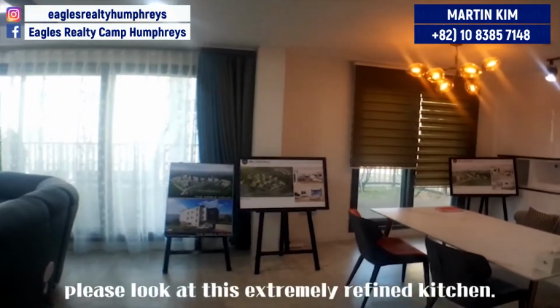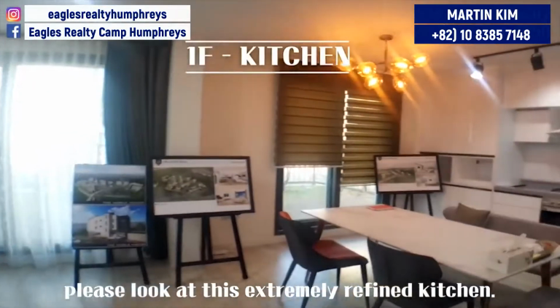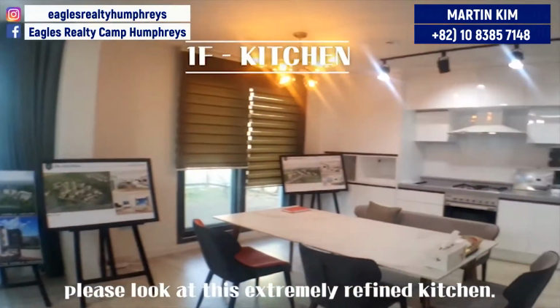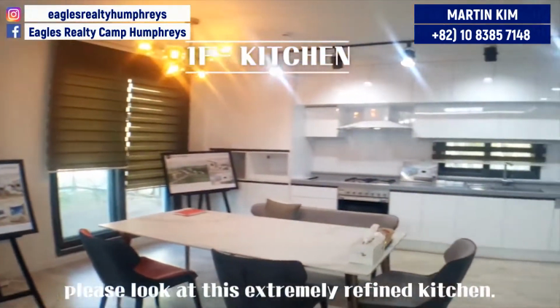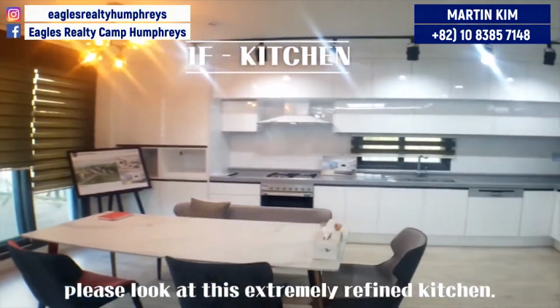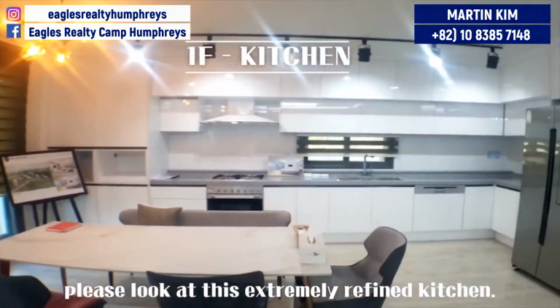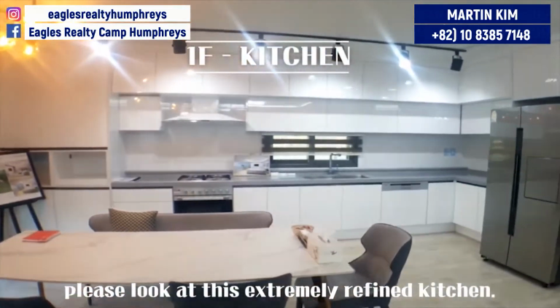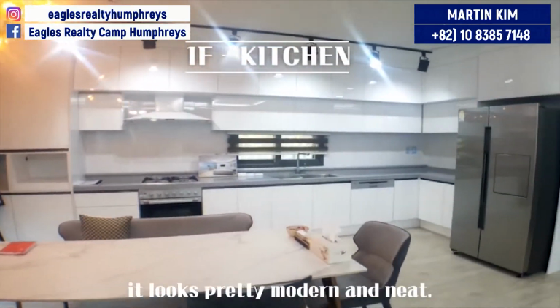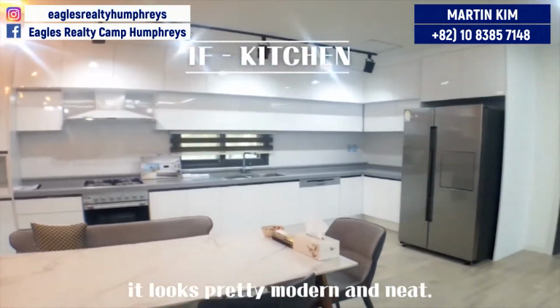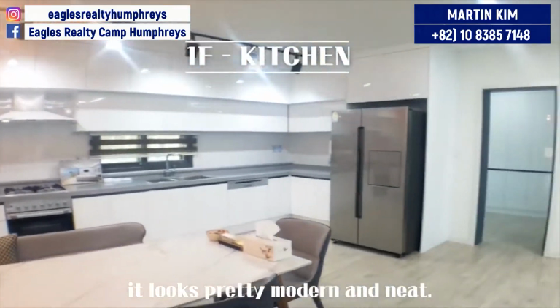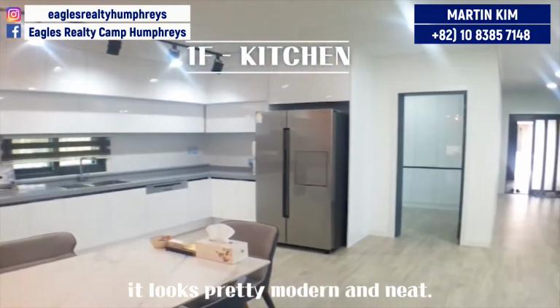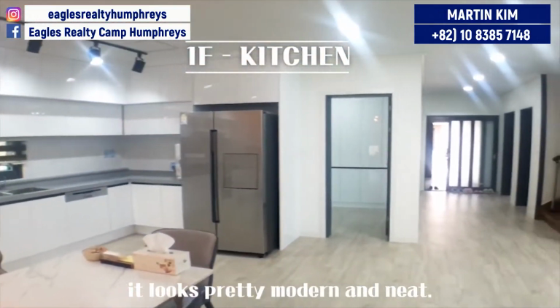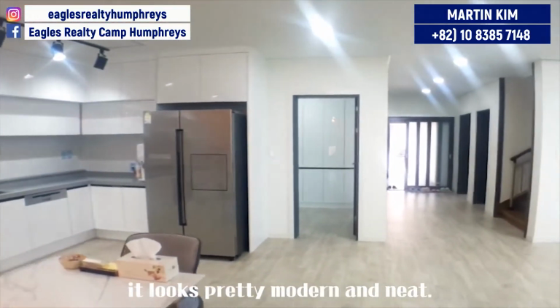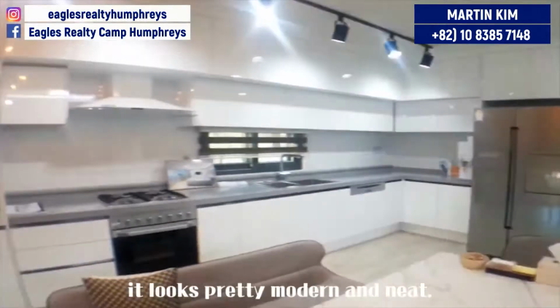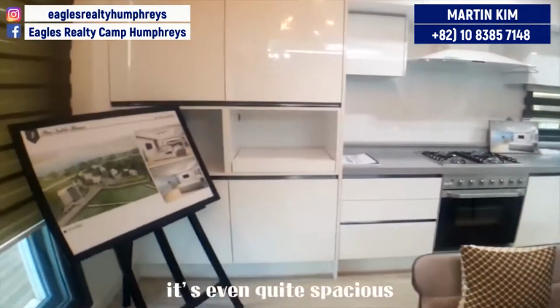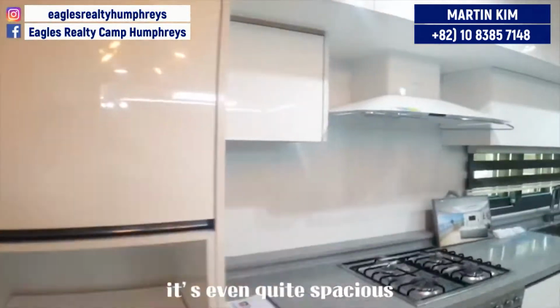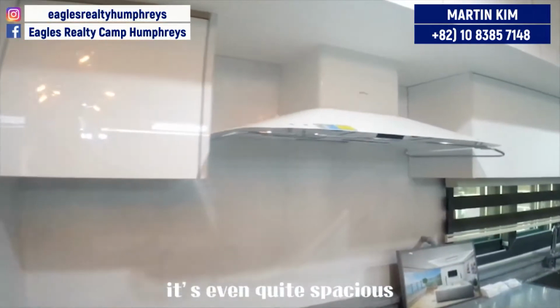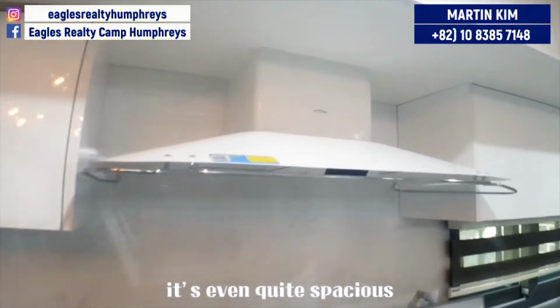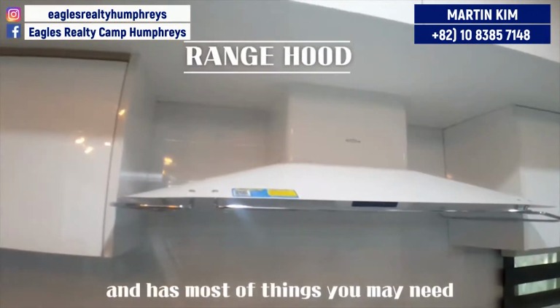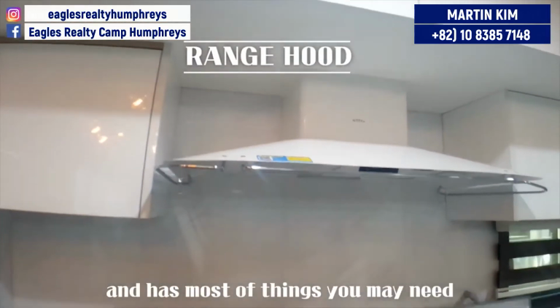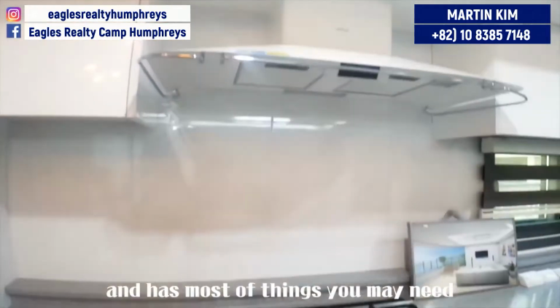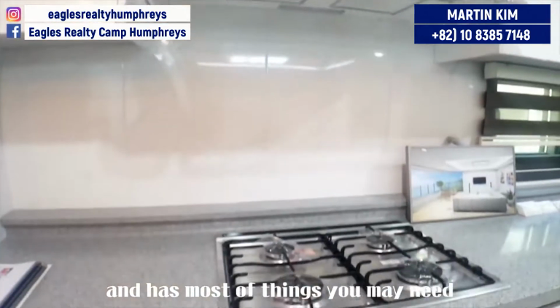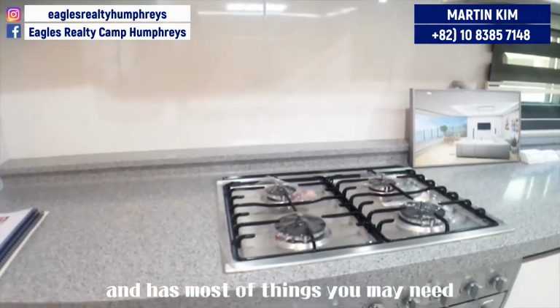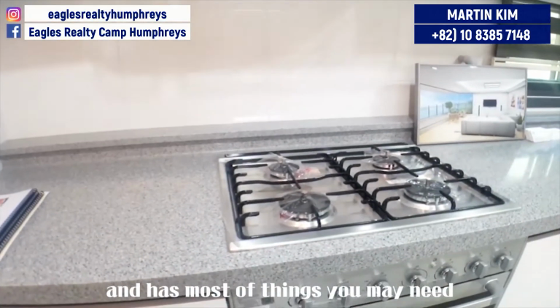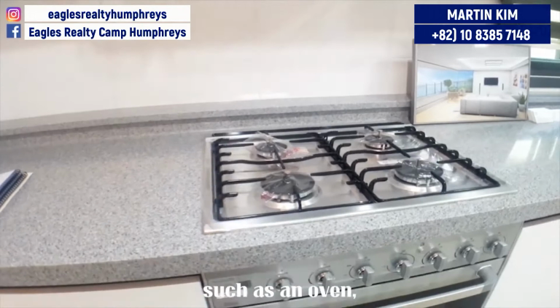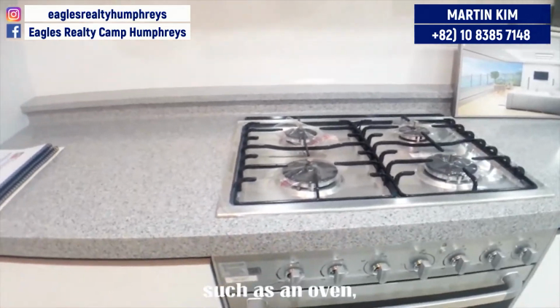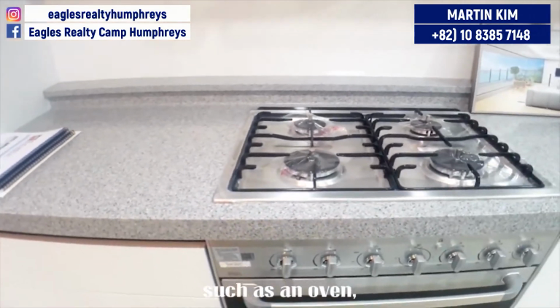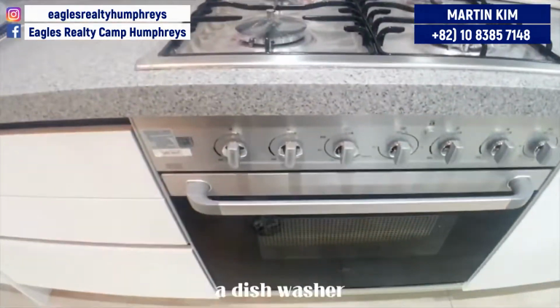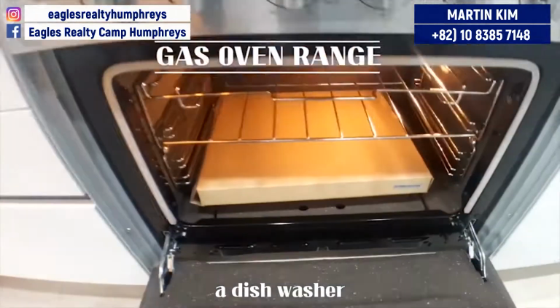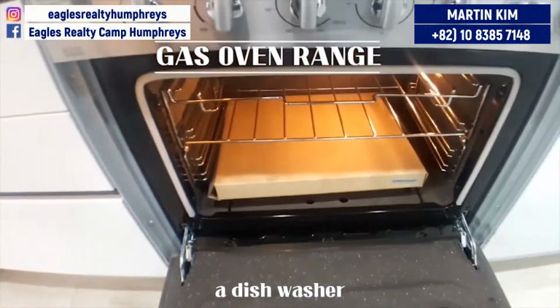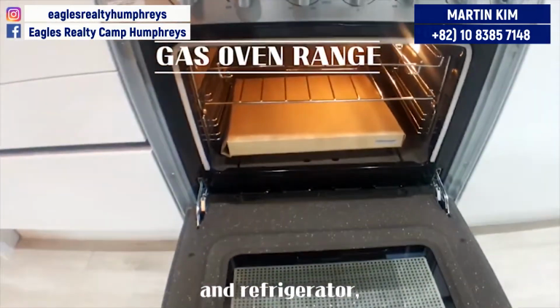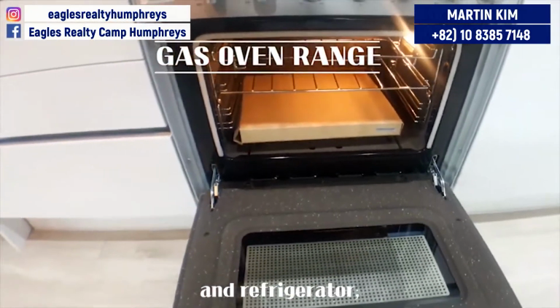Please look at this extremely refined kitchen. It looks pretty modern and neat. It's quite spacious and has most of the things you may need, such as an oven, a dishwasher, and a refrigerator.